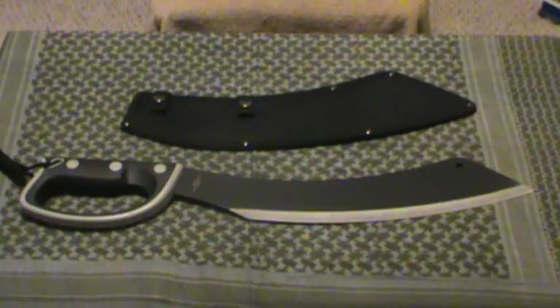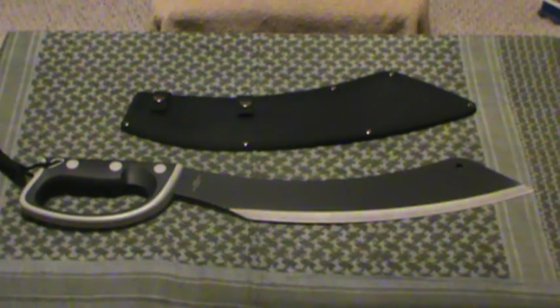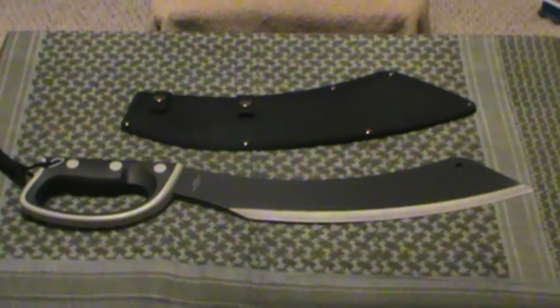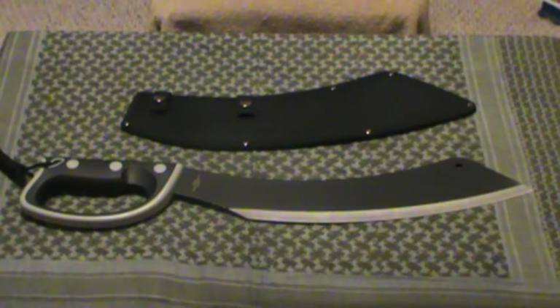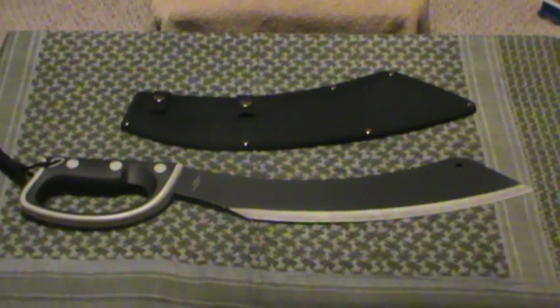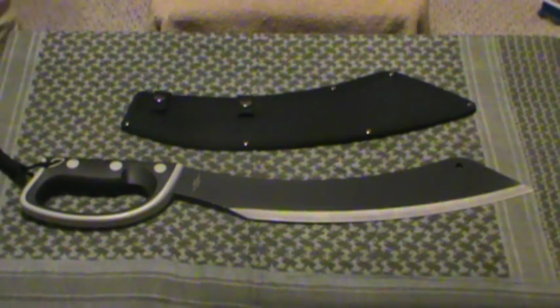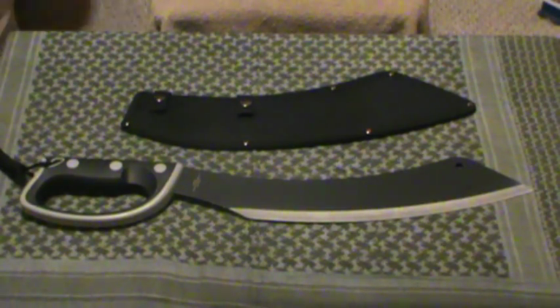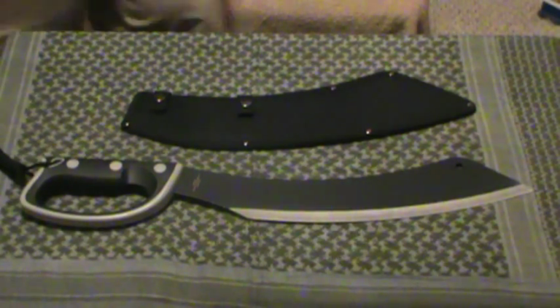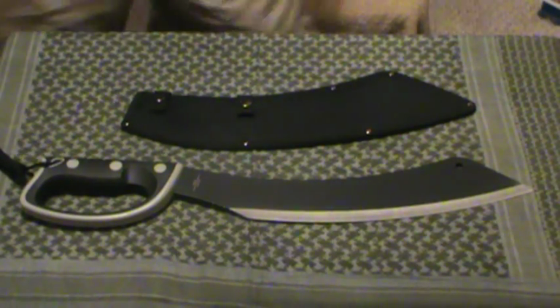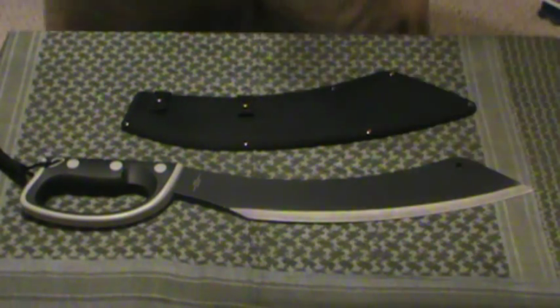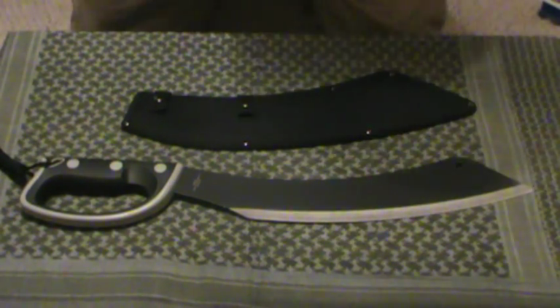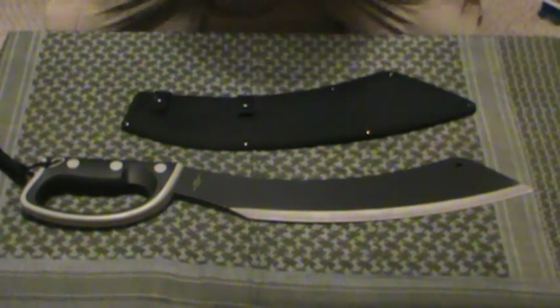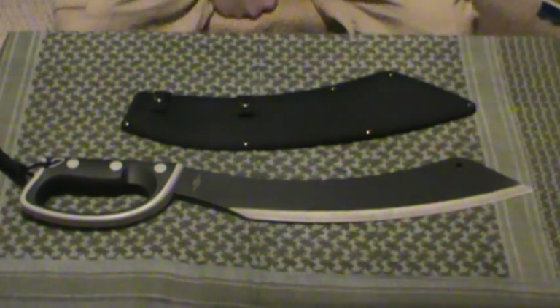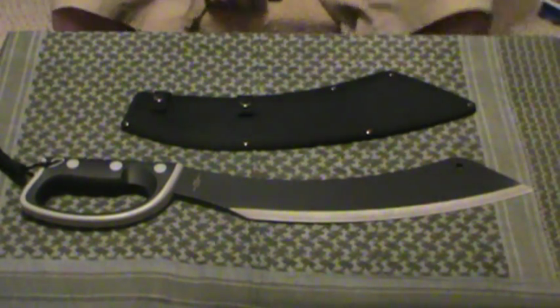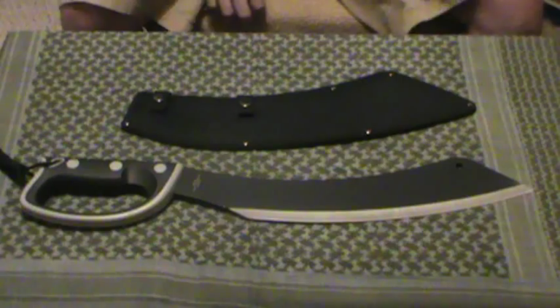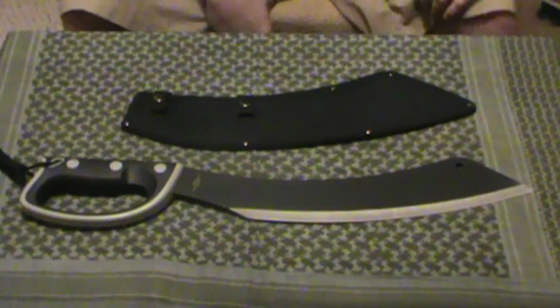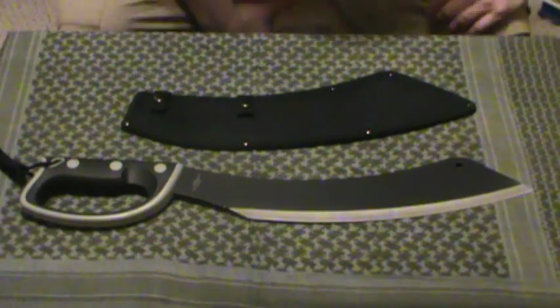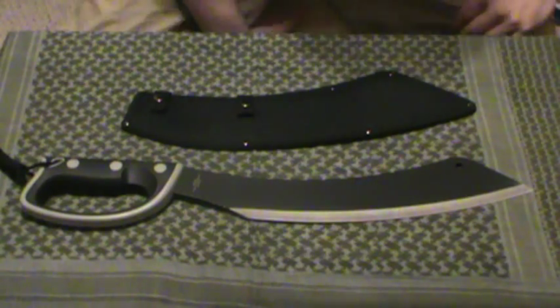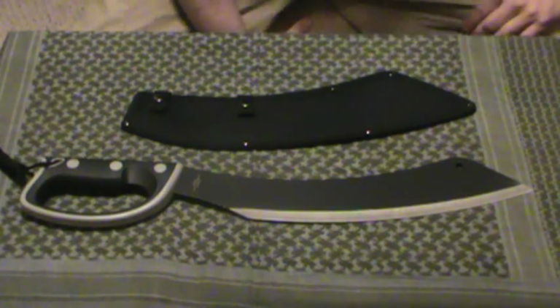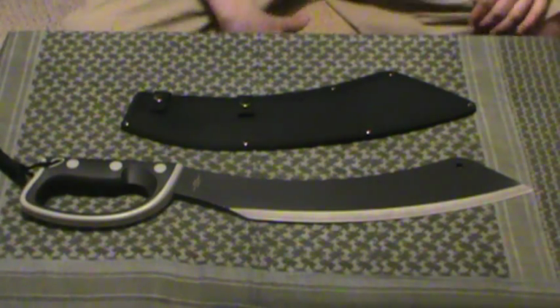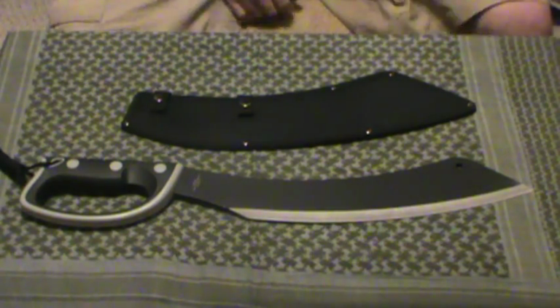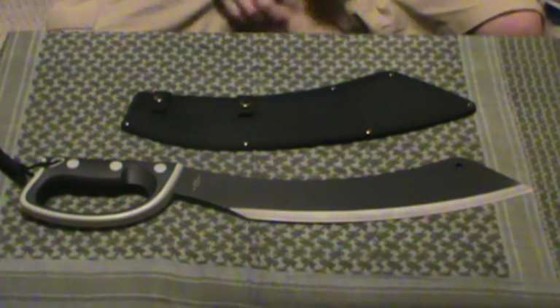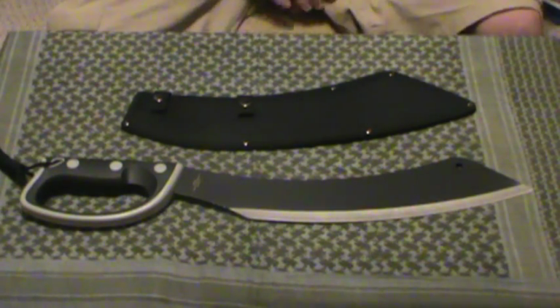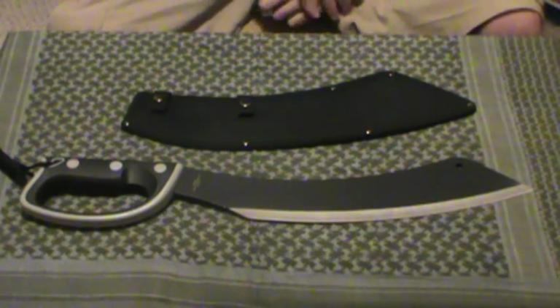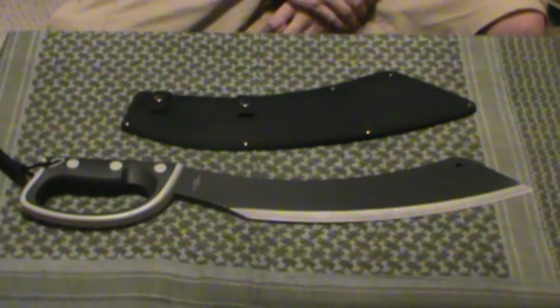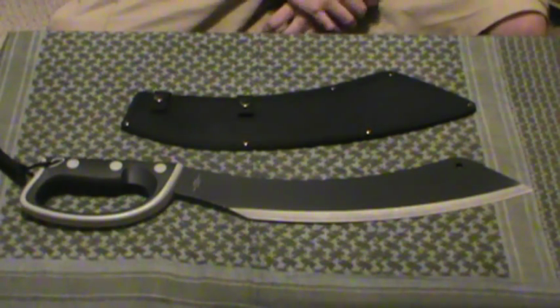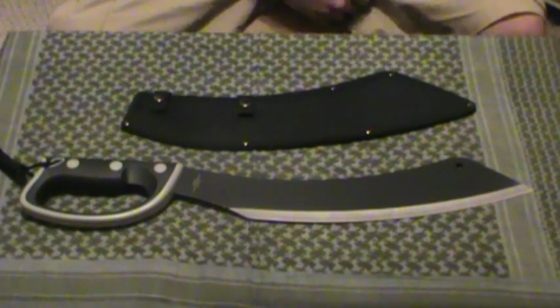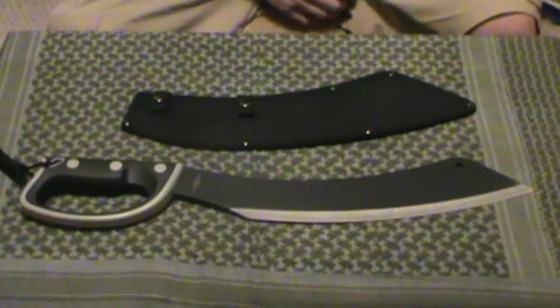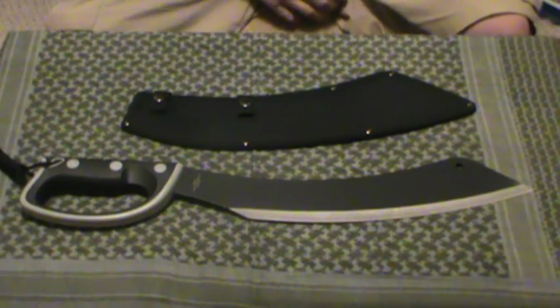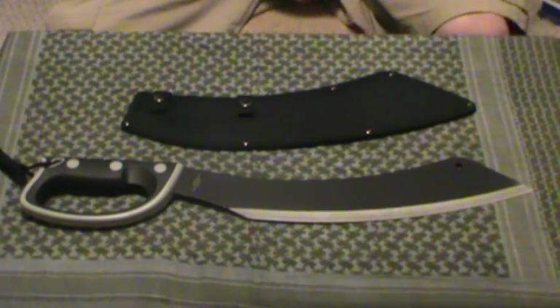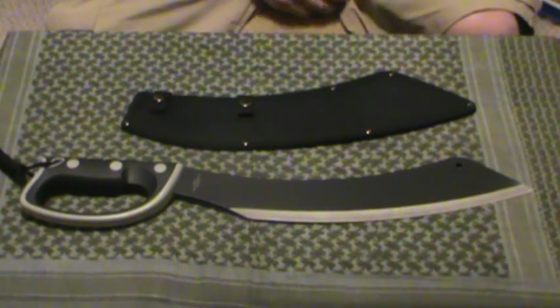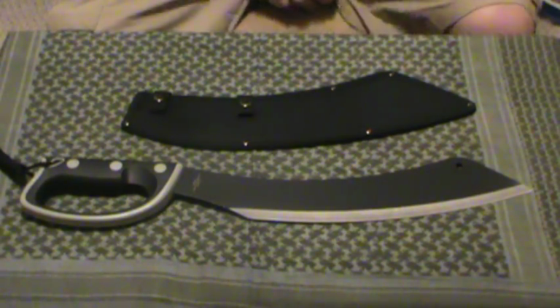Hey guys, Indy Prepper here. Another blade review, another machete — another pickup from Bud K. This is the United Cutlery Colombian Panga Machete.